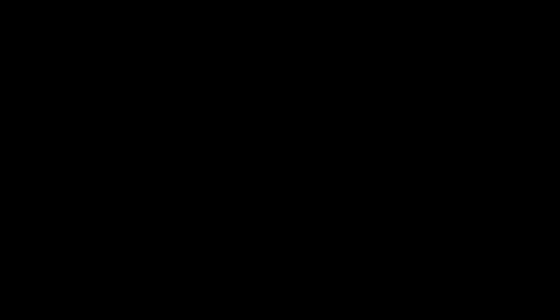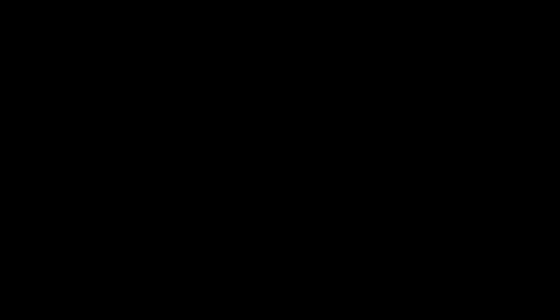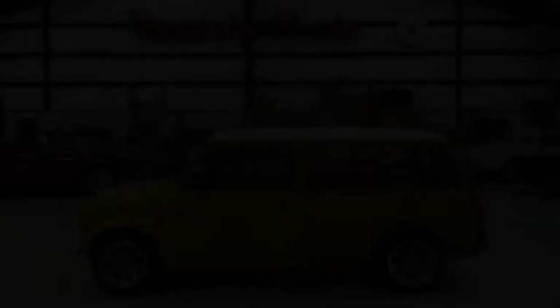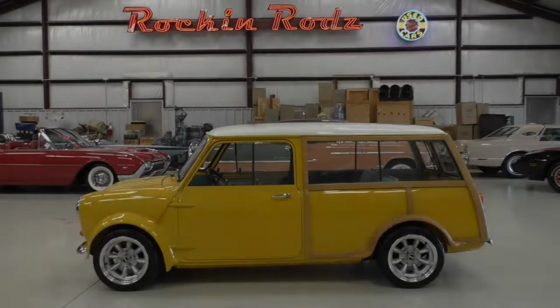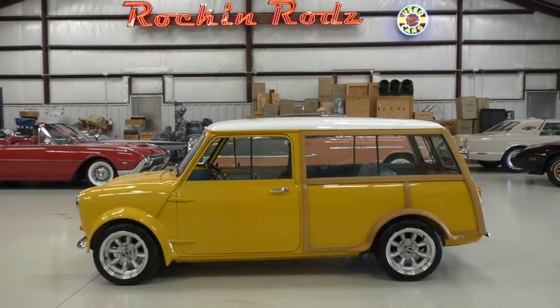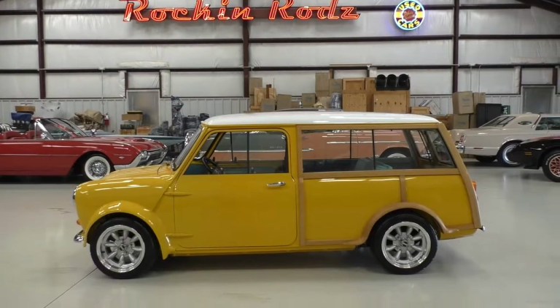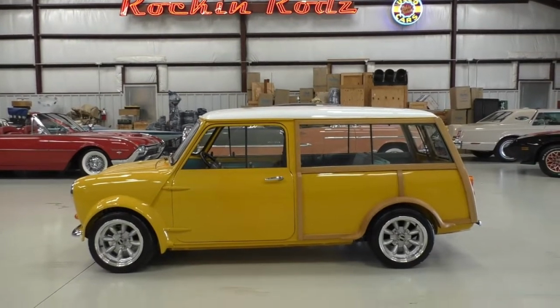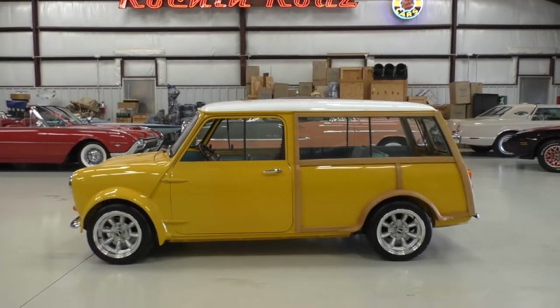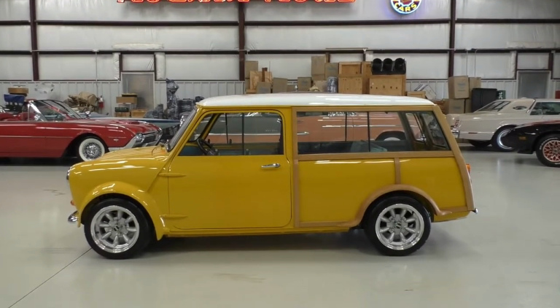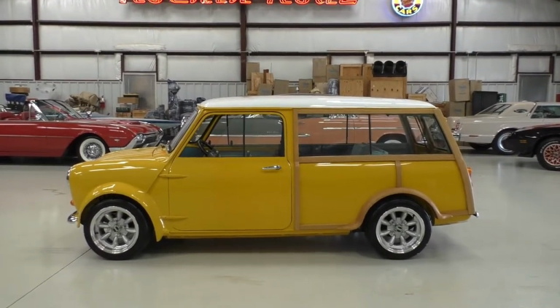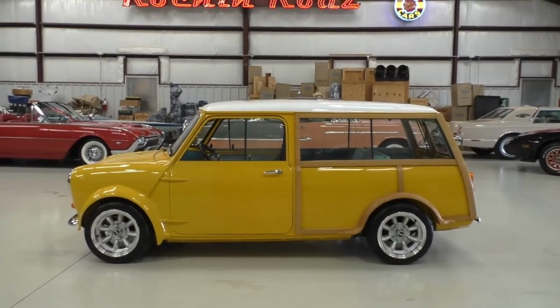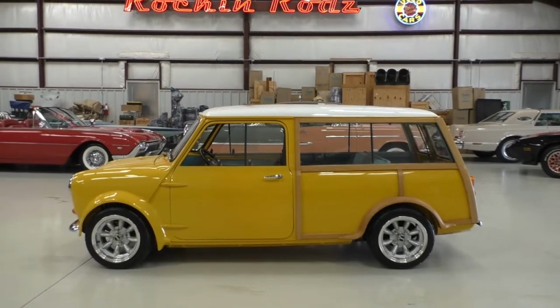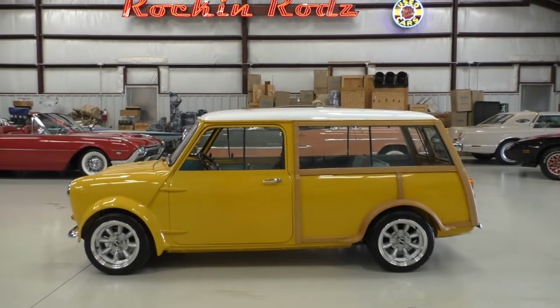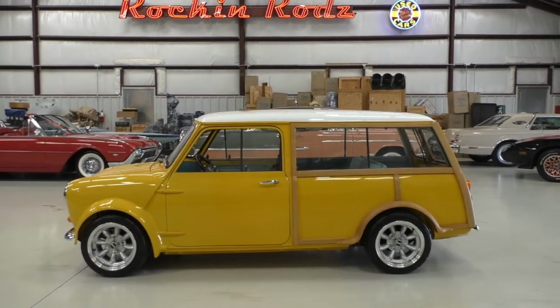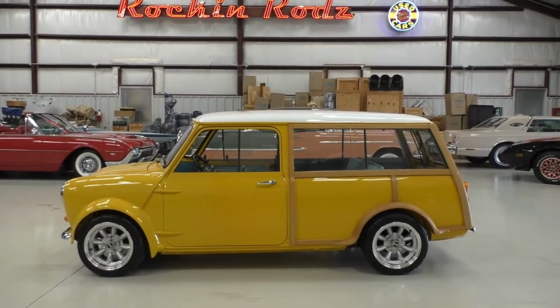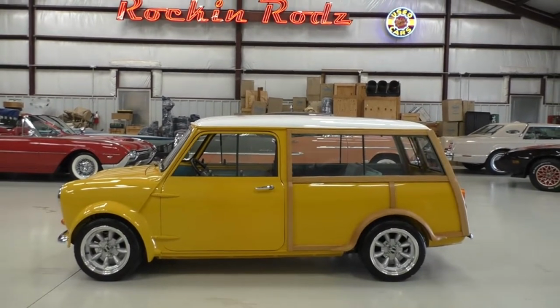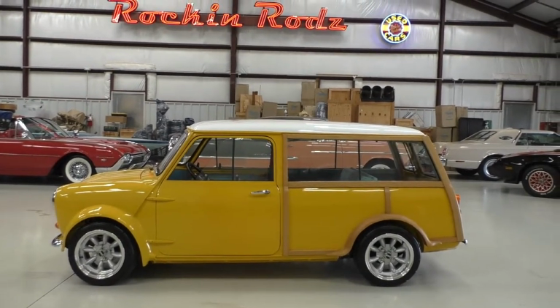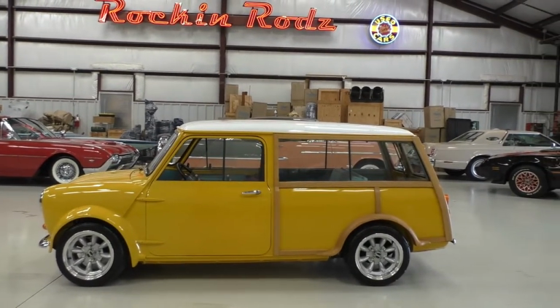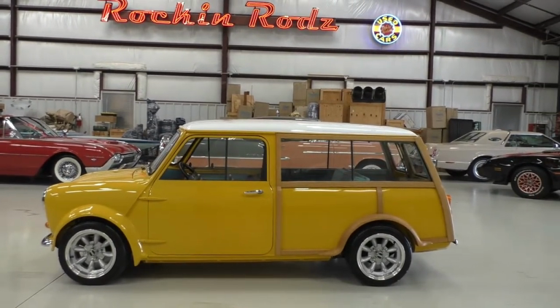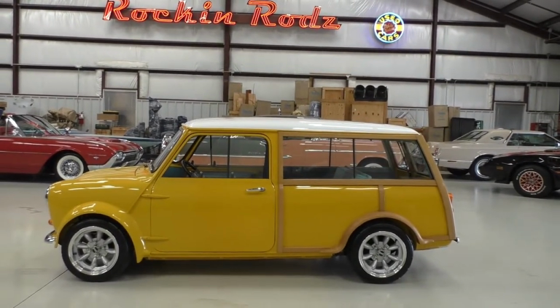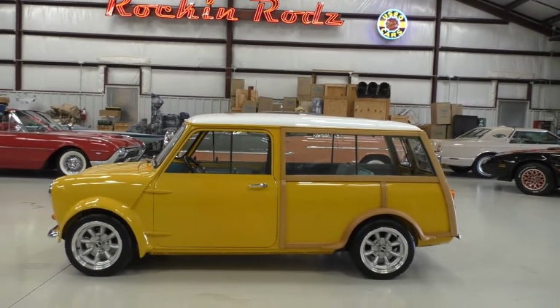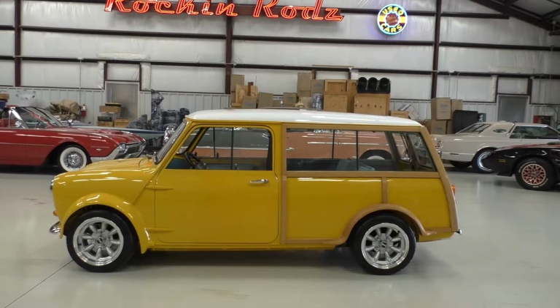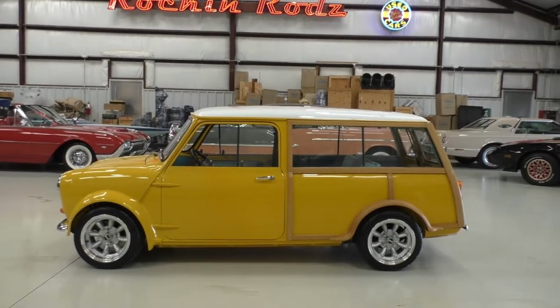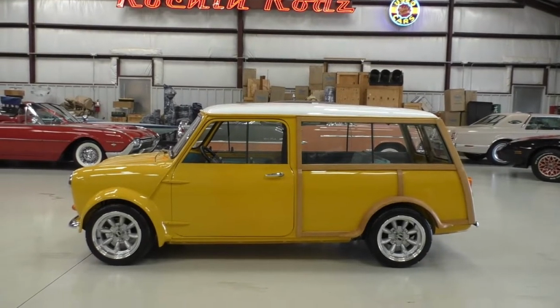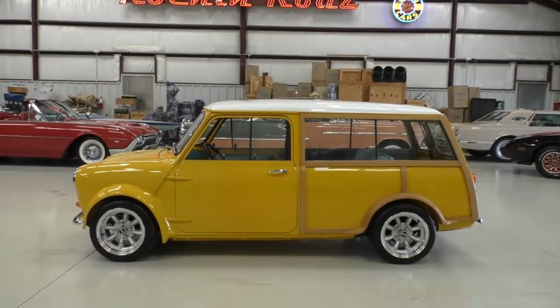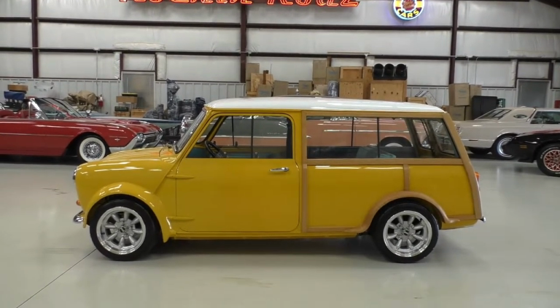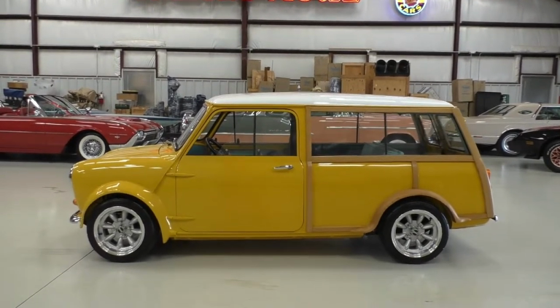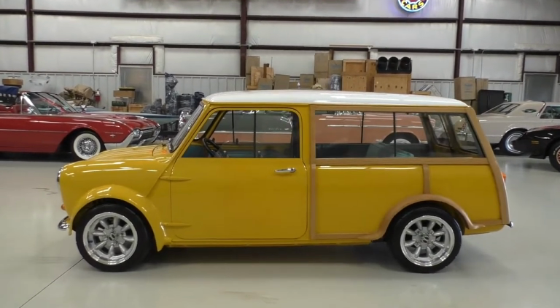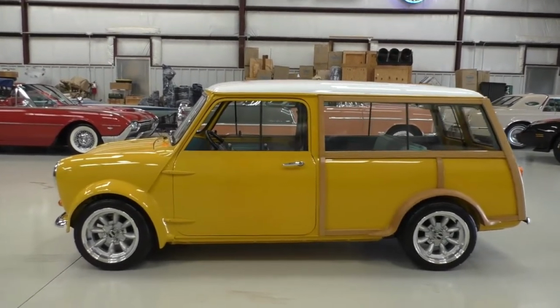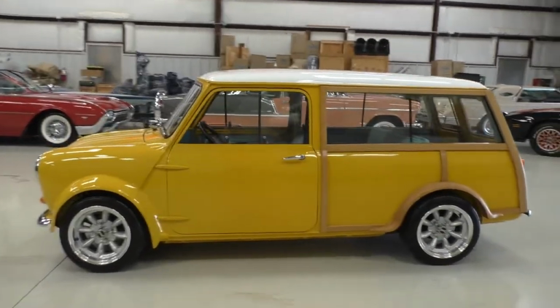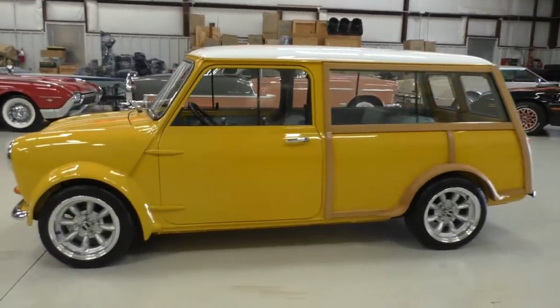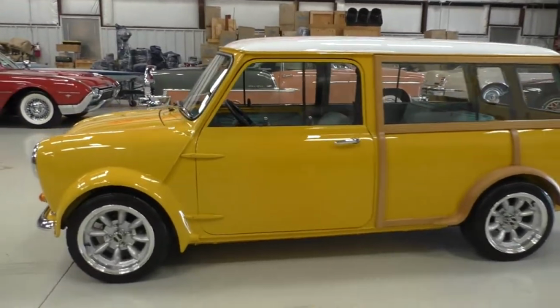All right, here we are on a beautiful Texas day, a little bit windy outside. We'll be handling several cars from a collection at multiple locations, so we've decided to shoot this one inside due to the wind outside.